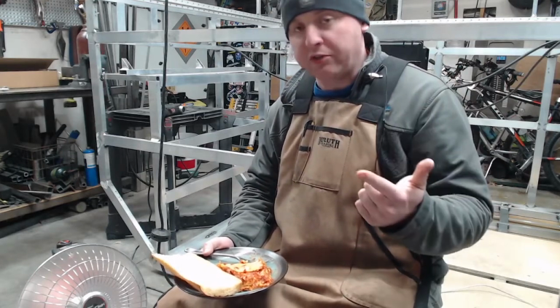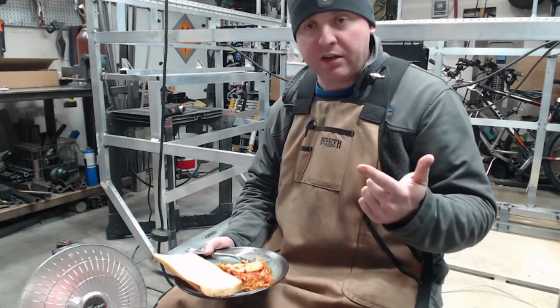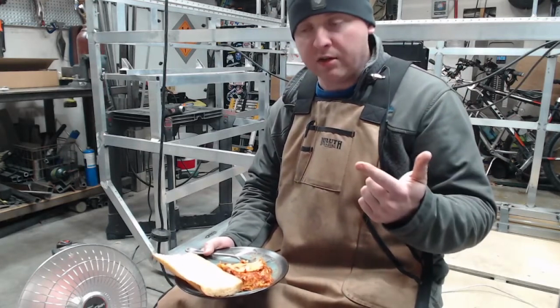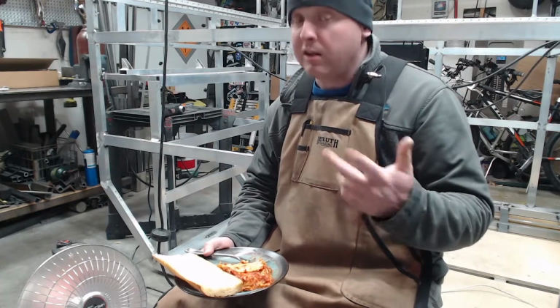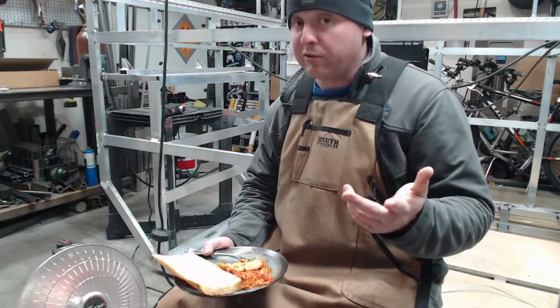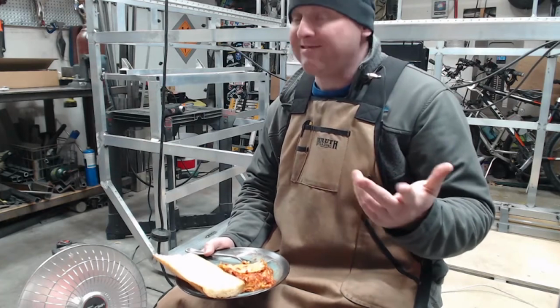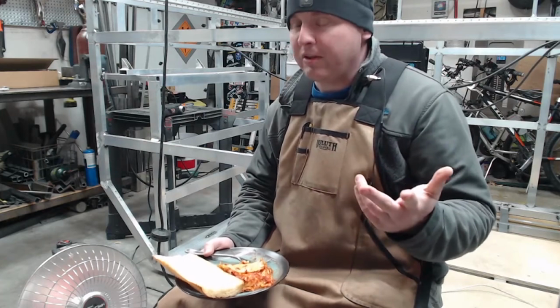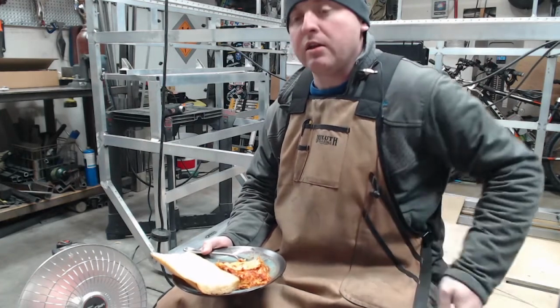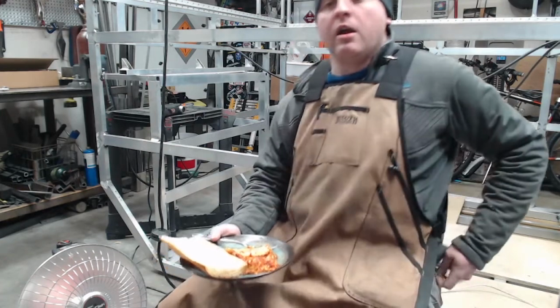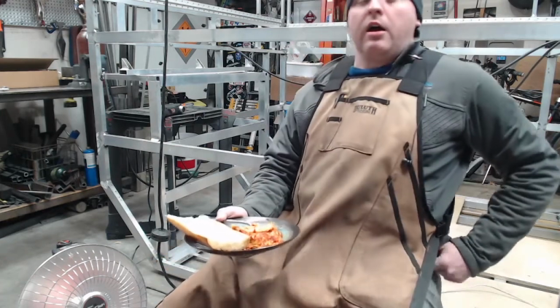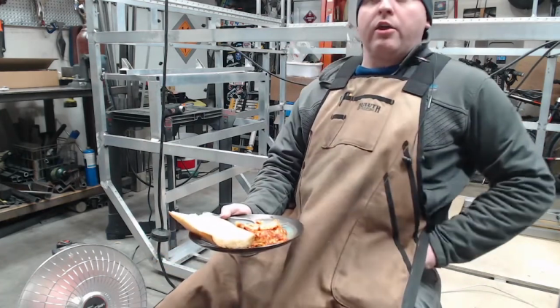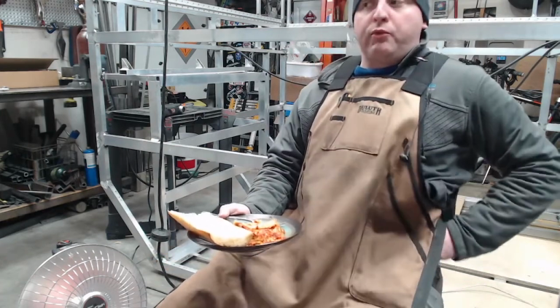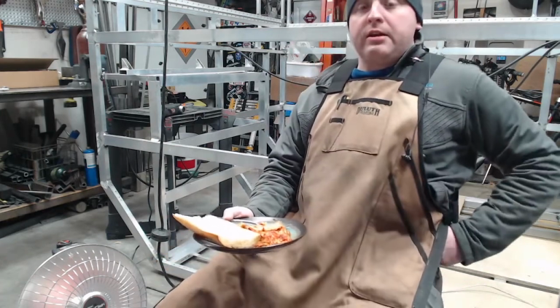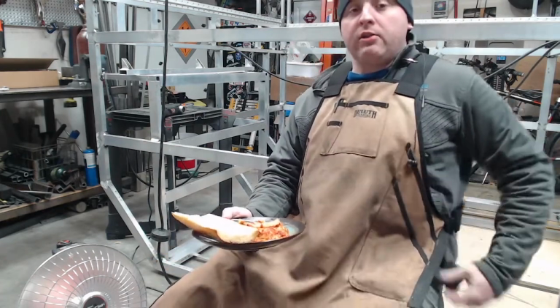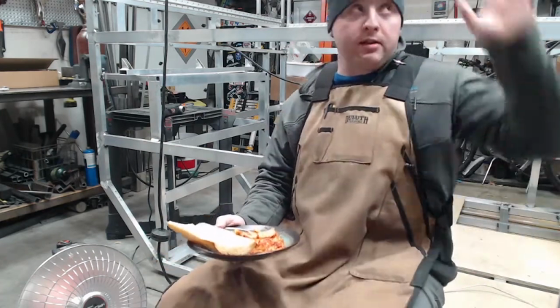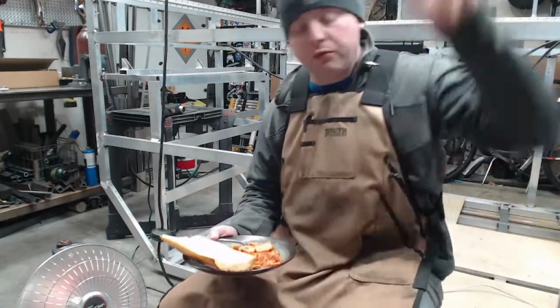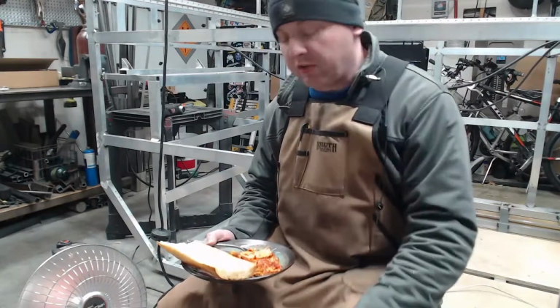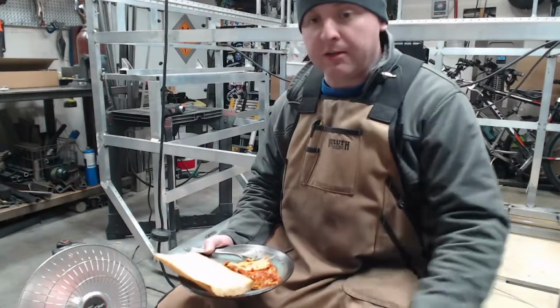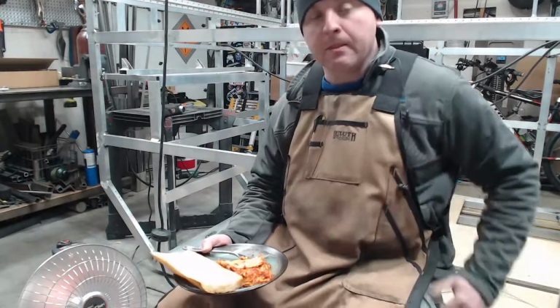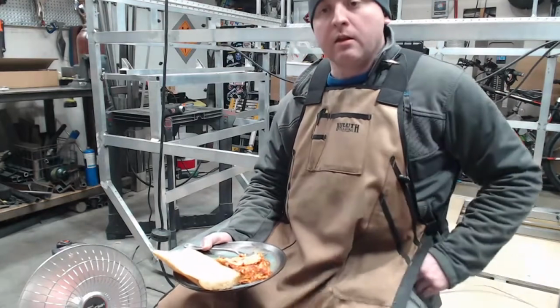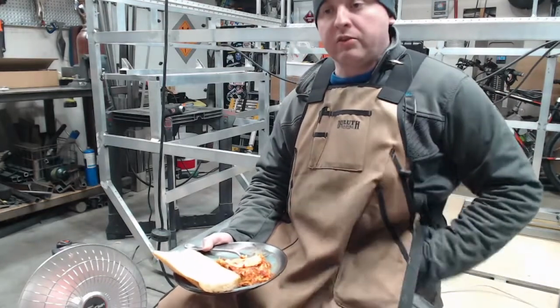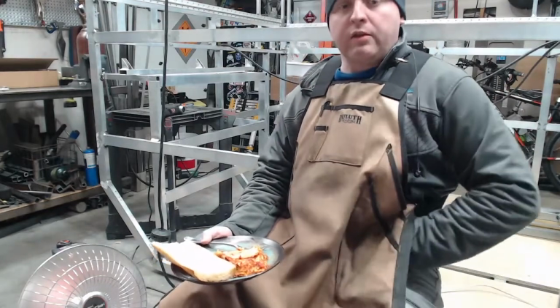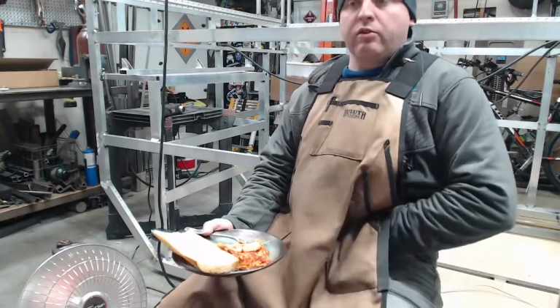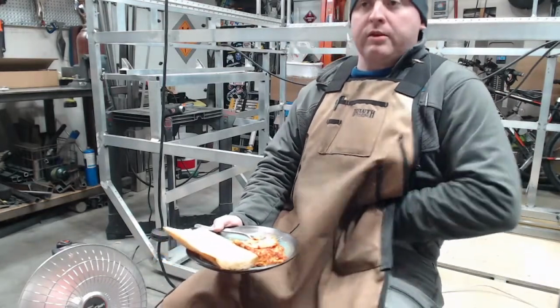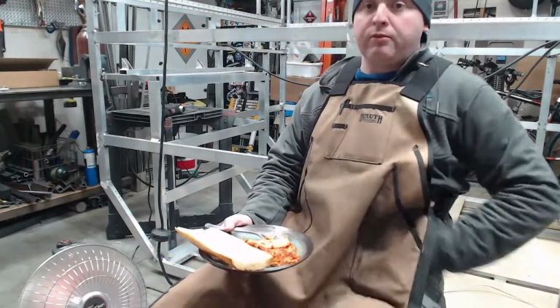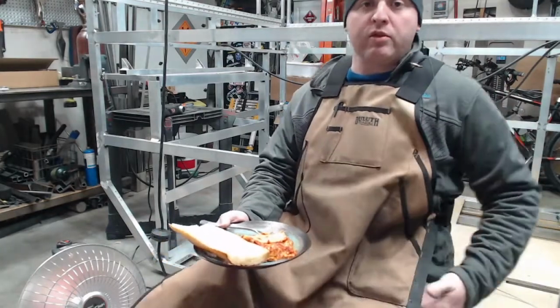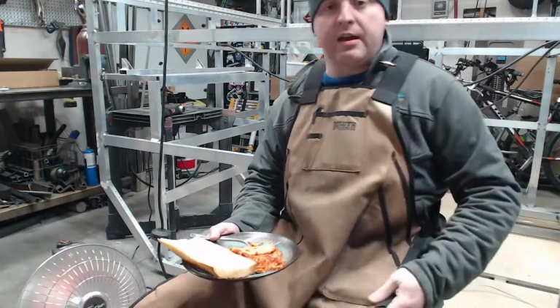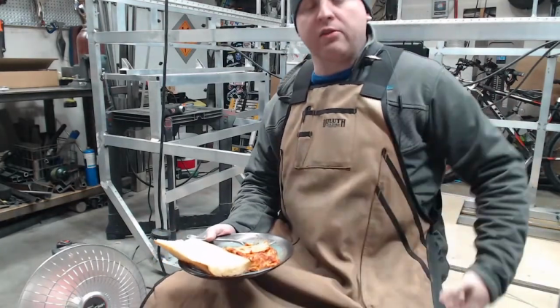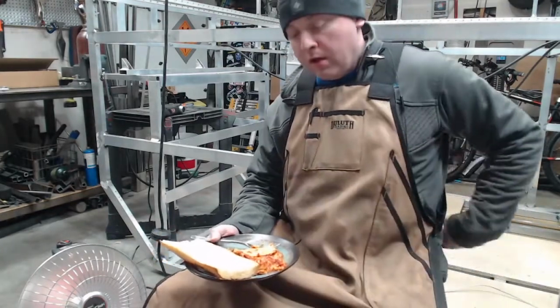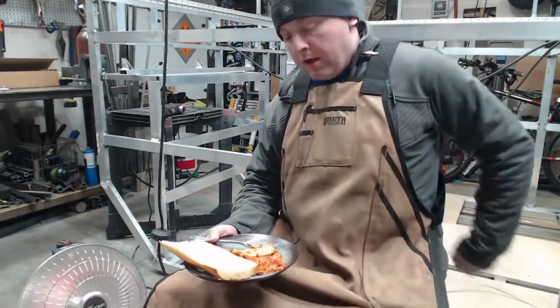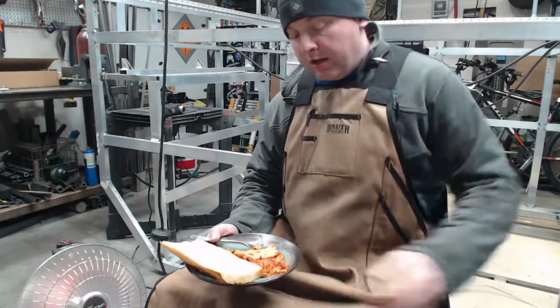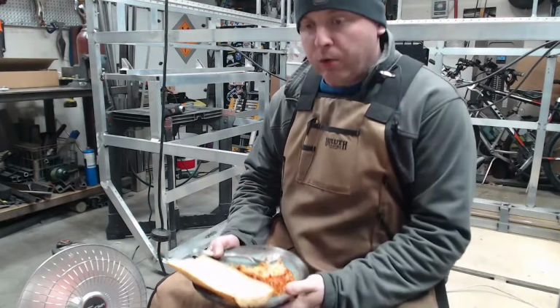The walls are going to be 32nd of an inch — sounds really thin, but not really that thin. The roof, the ceiling, will be 16th of an inch roughly, and the floor is going to be an 8th inch. That's all ordered.